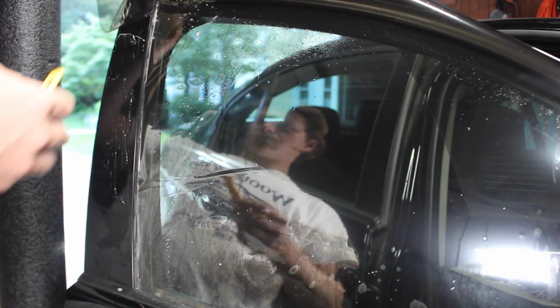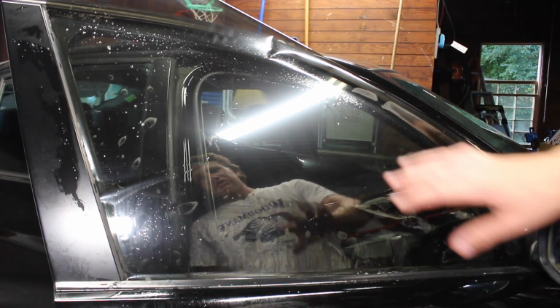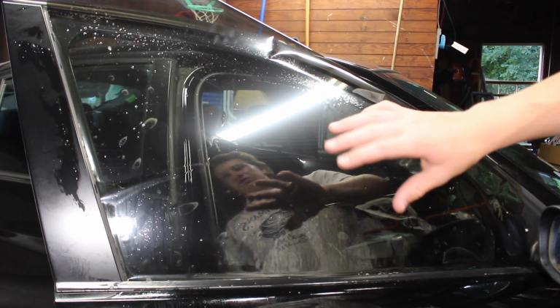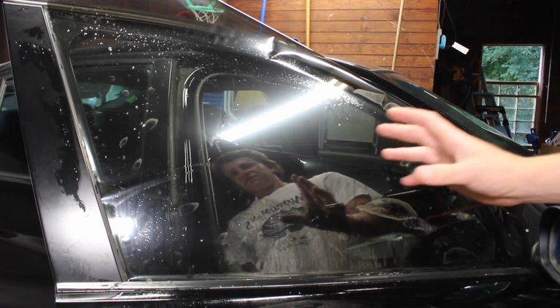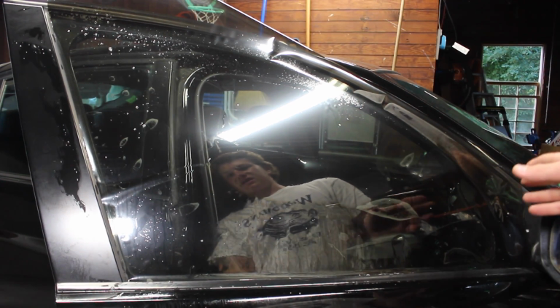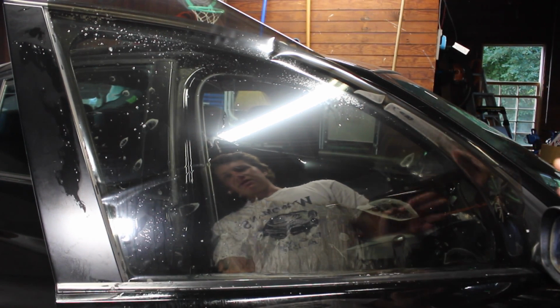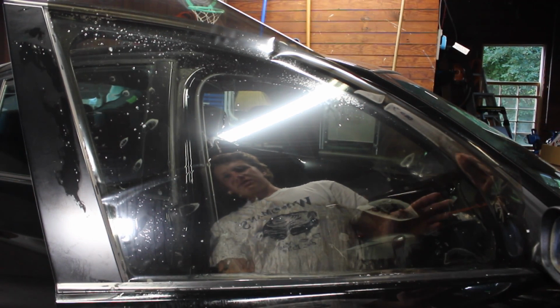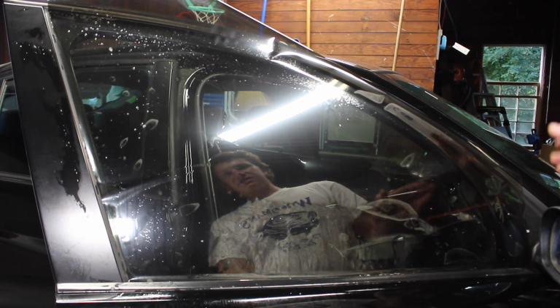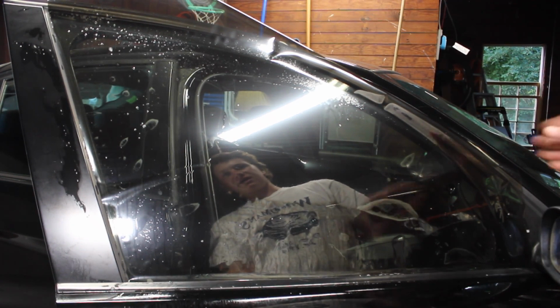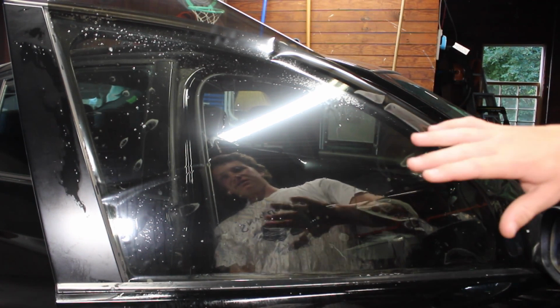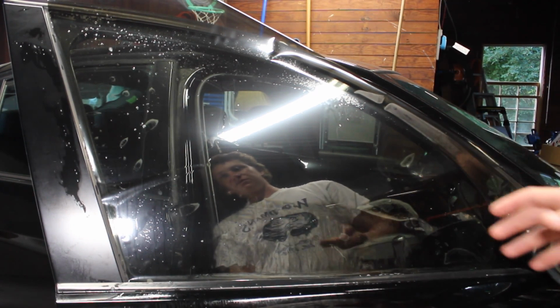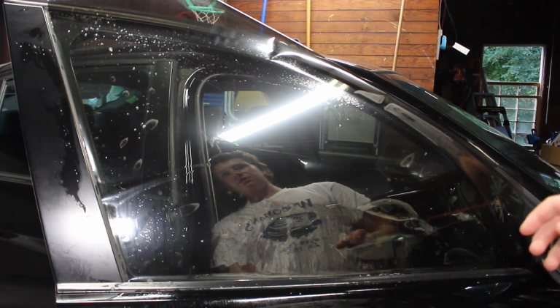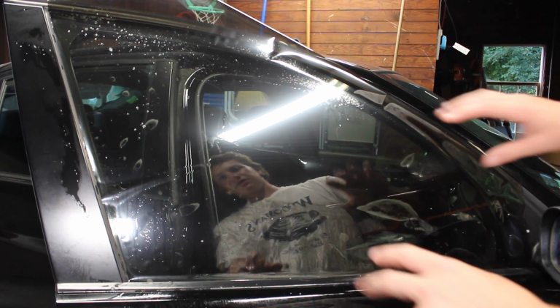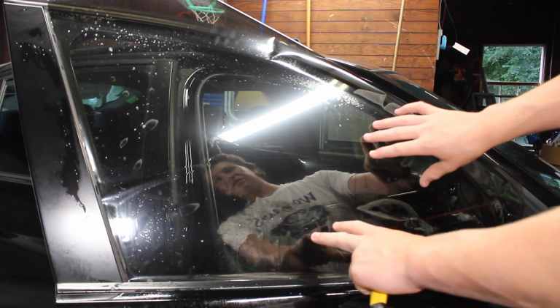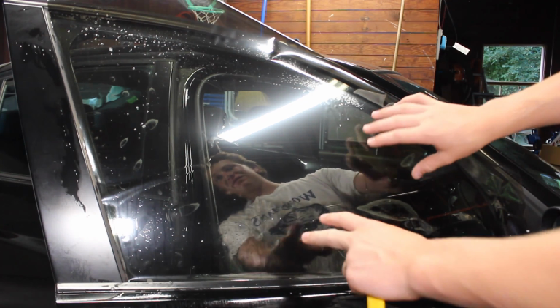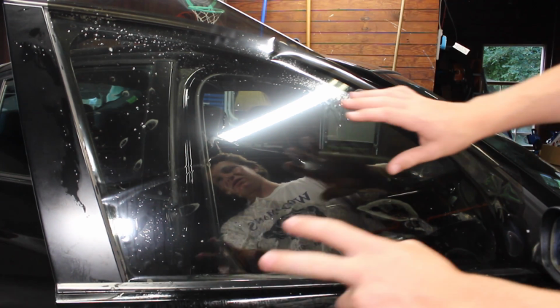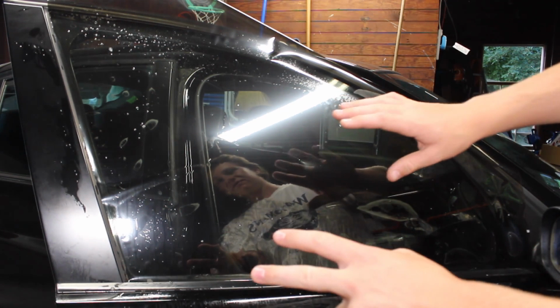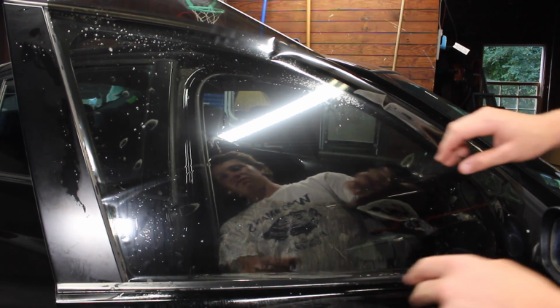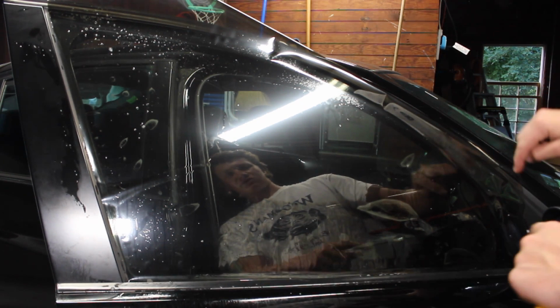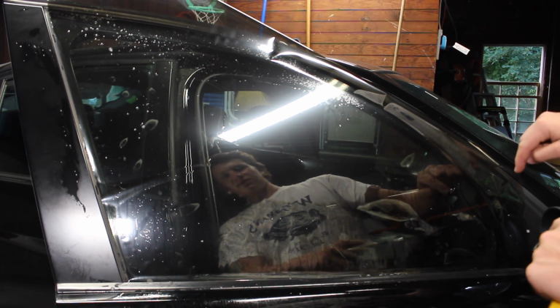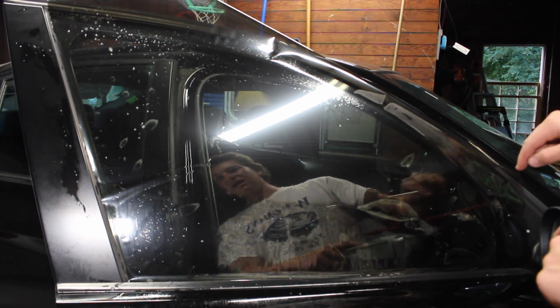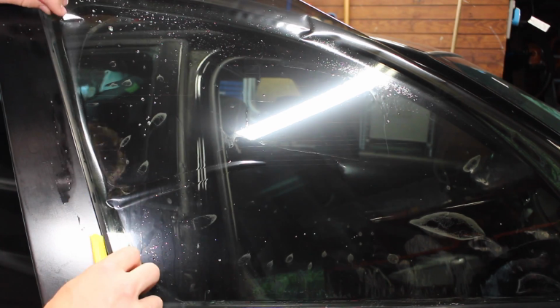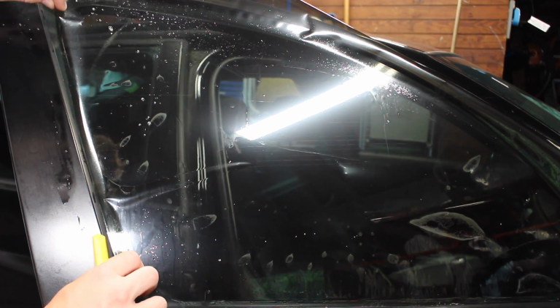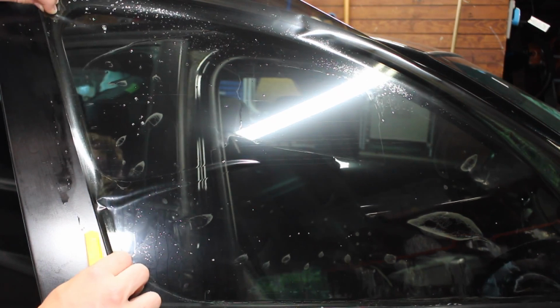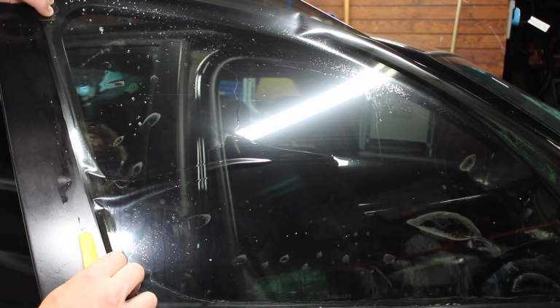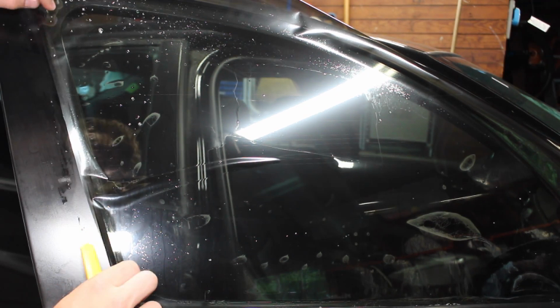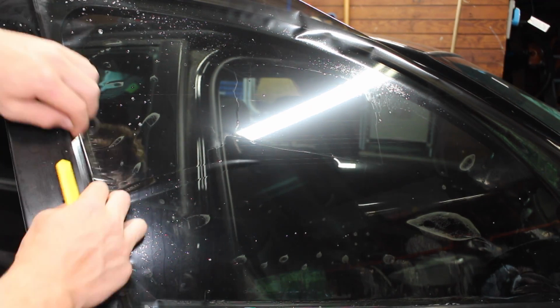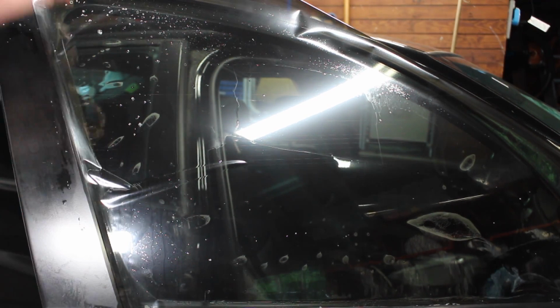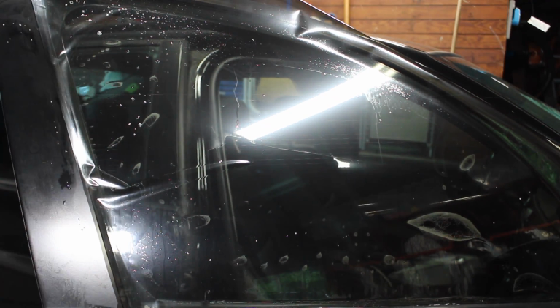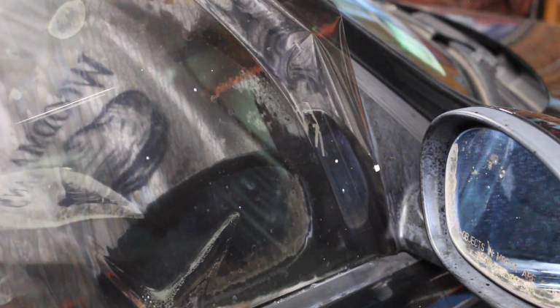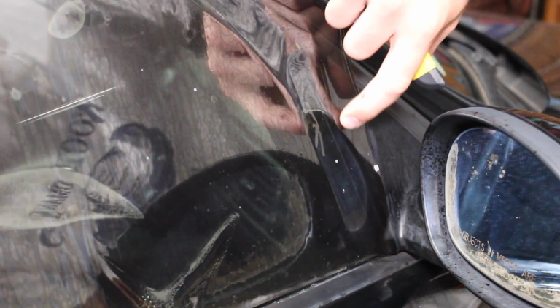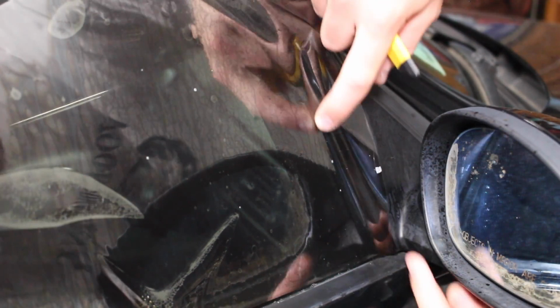Now to ensure there's enough excess on both sides to tuck into the seals of the window, we're gonna shift the piece of tint to the left before trimming the right side. Now we can trim the right side.